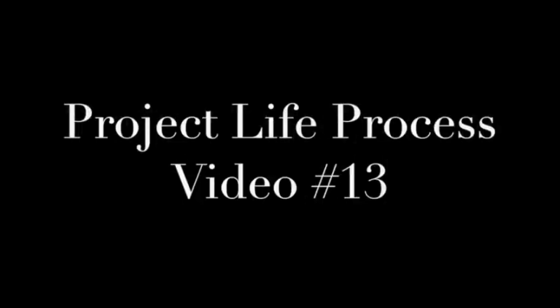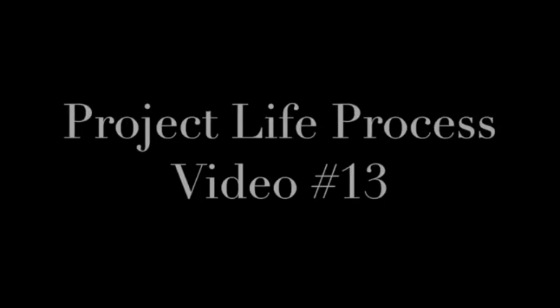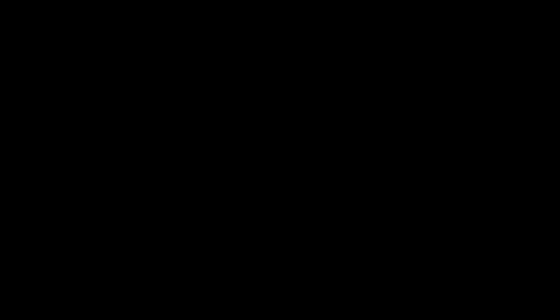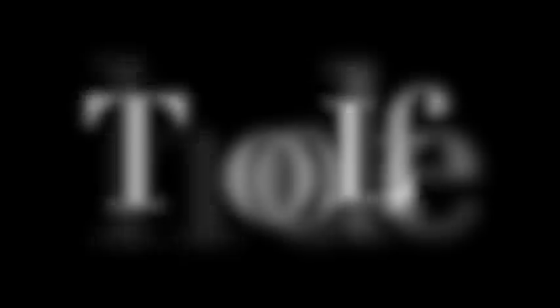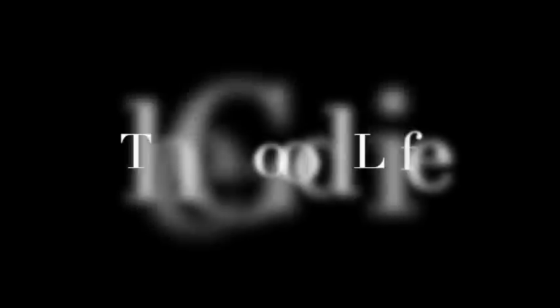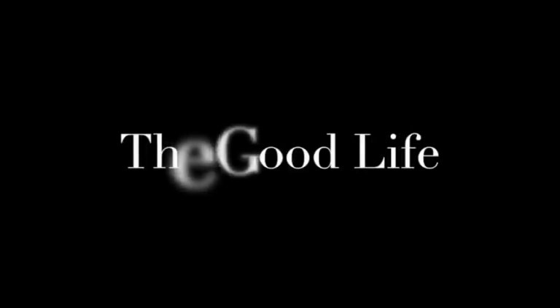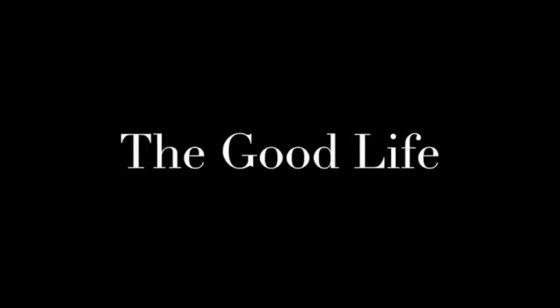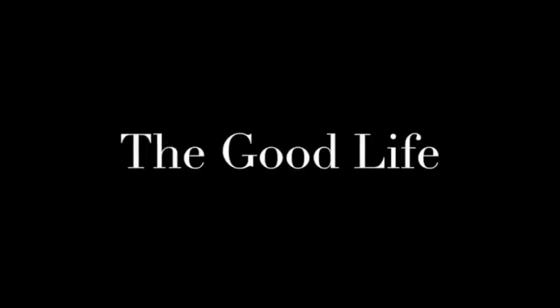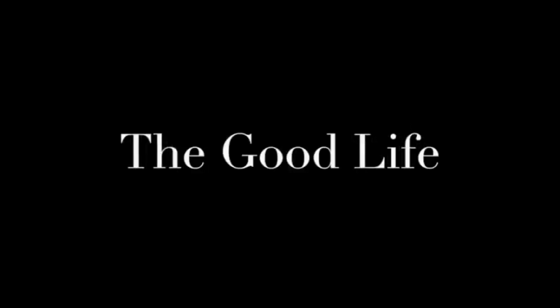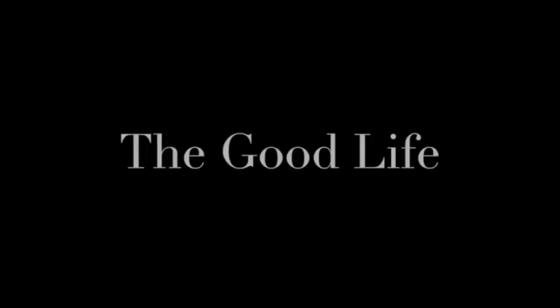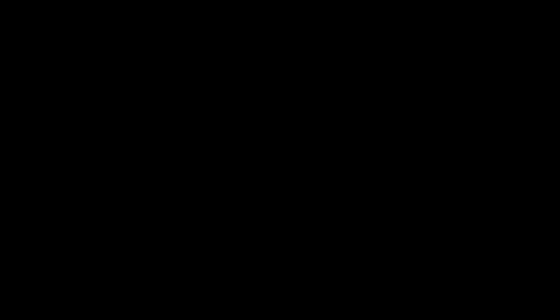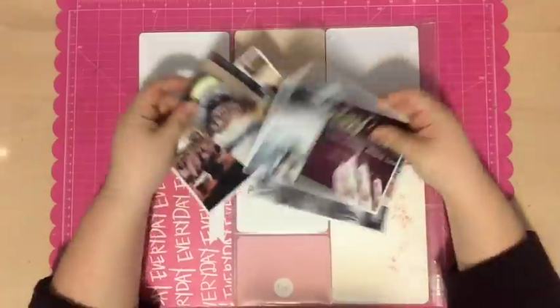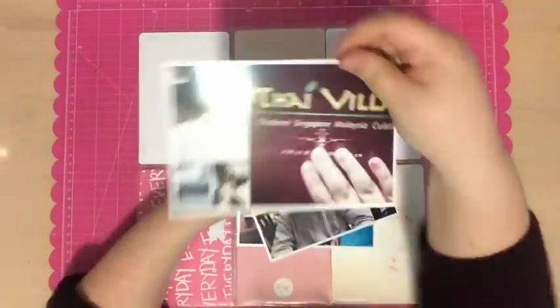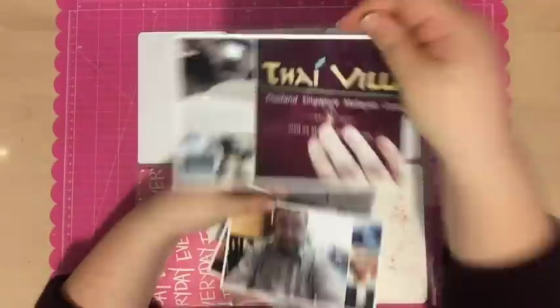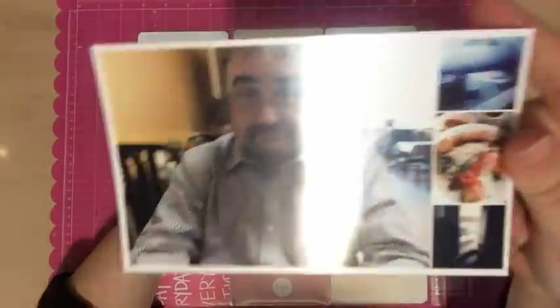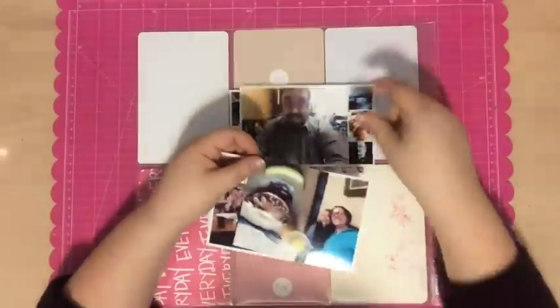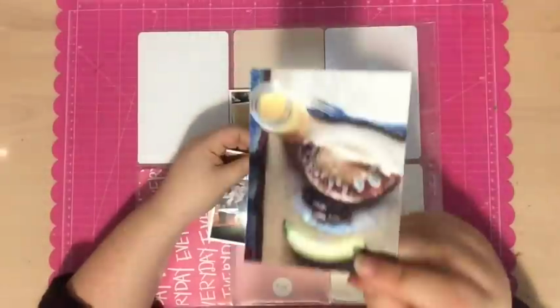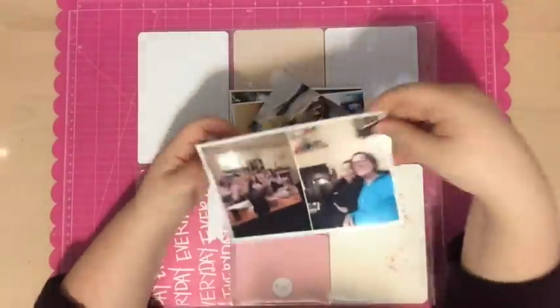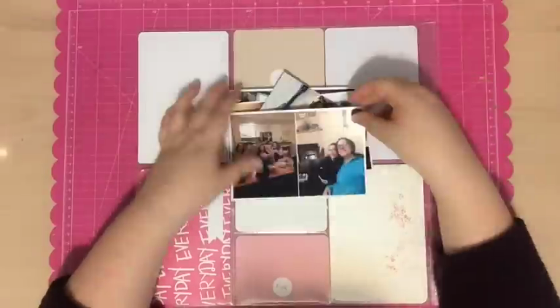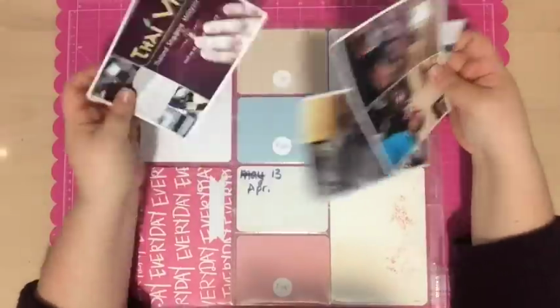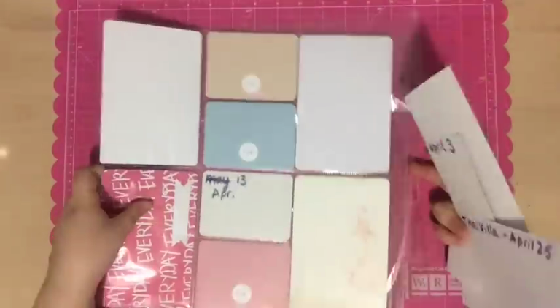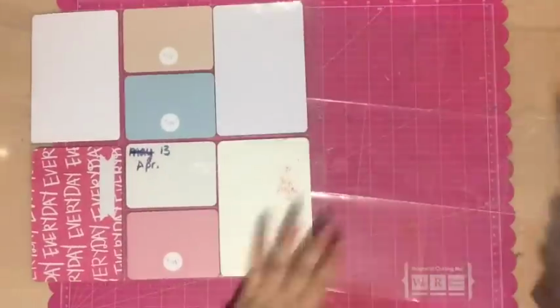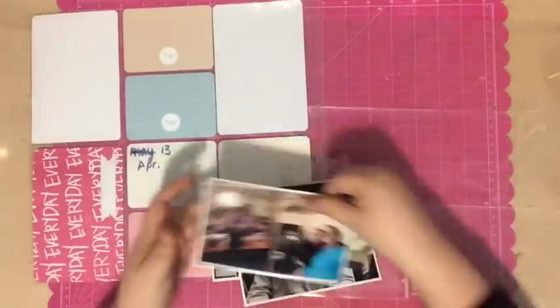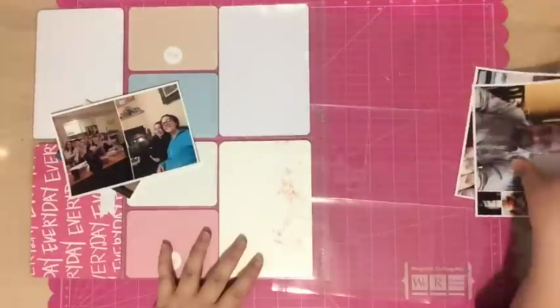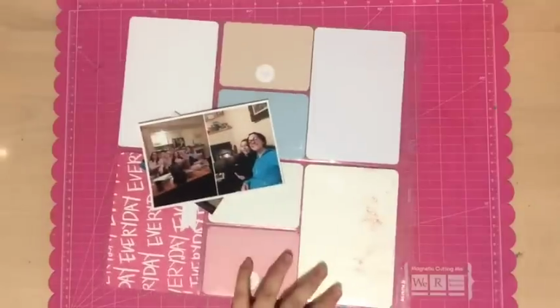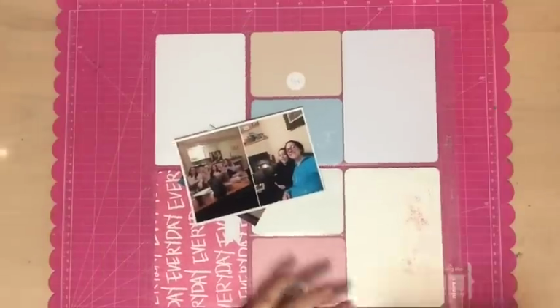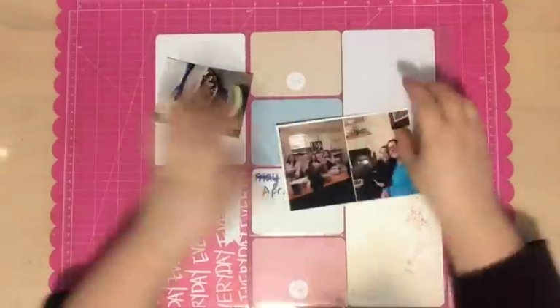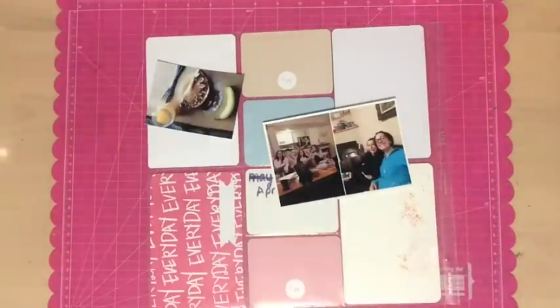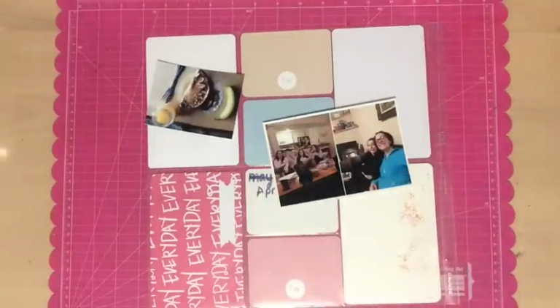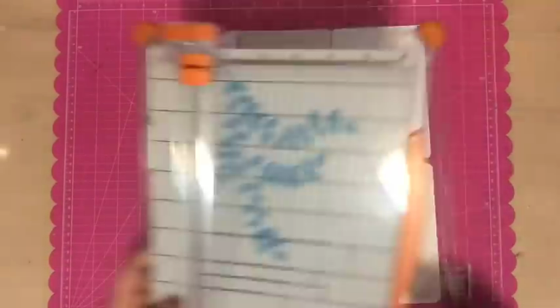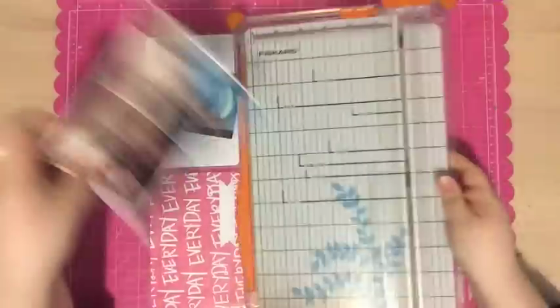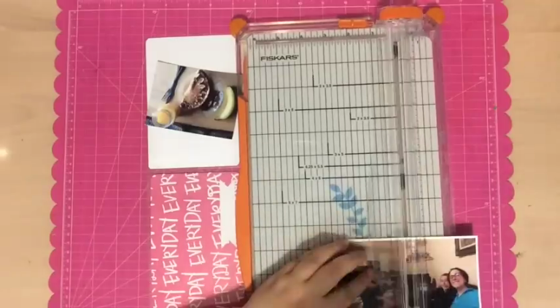Hi everyone, Tori here with a Project Life process video called The Good Life. I have some photos from last year, April, that I'm going to be scrapbooking, and I'm going to be creating two Project Life pages today.